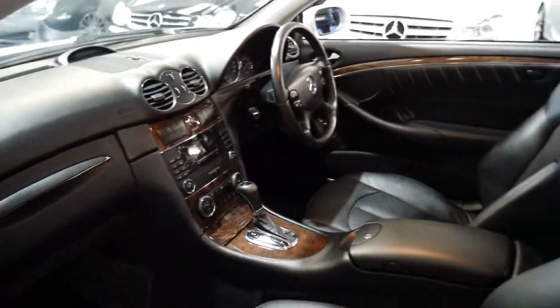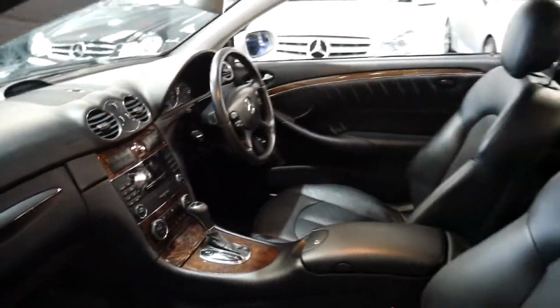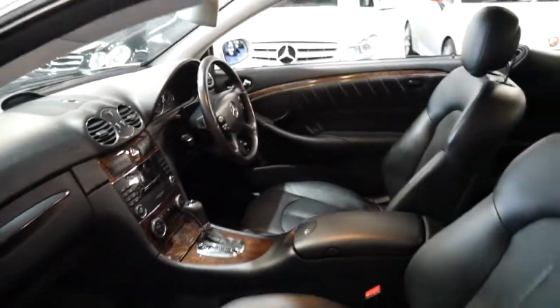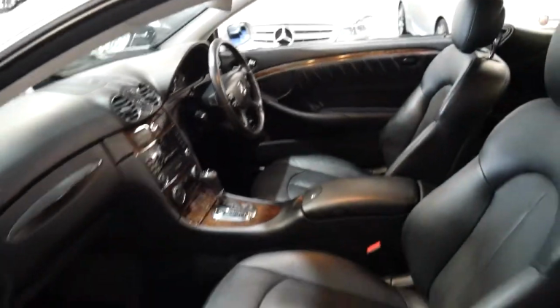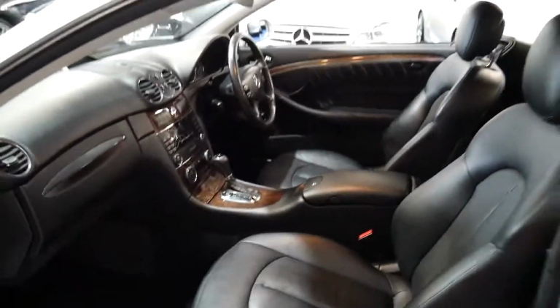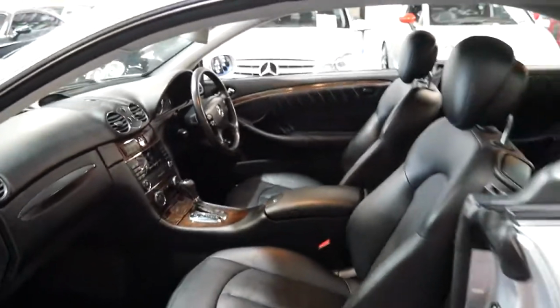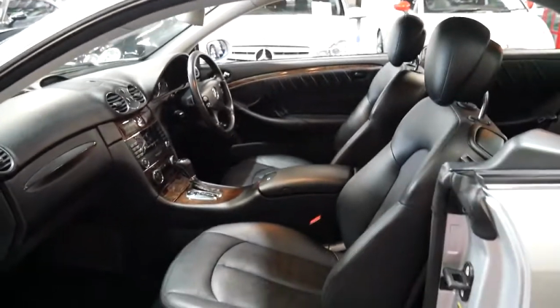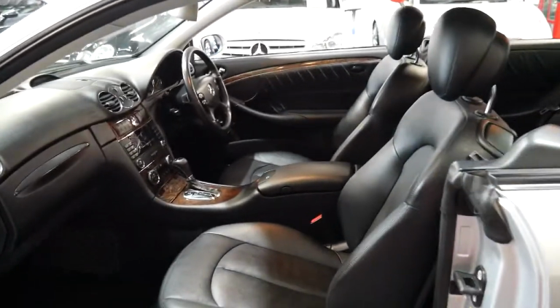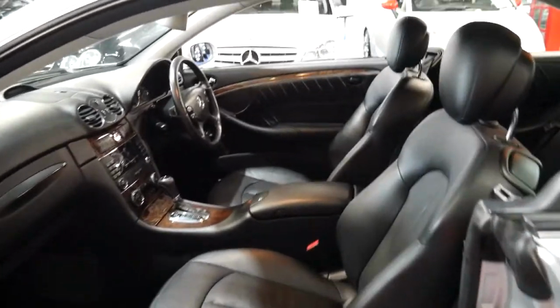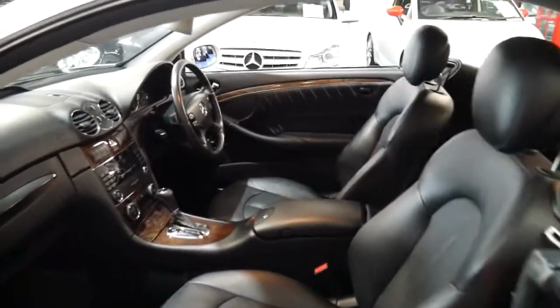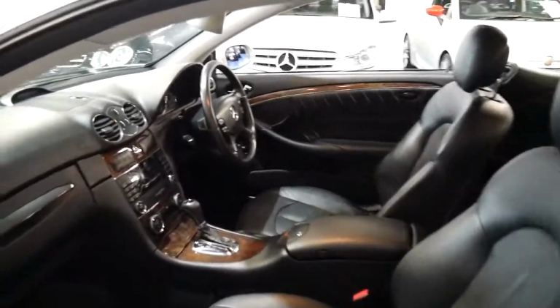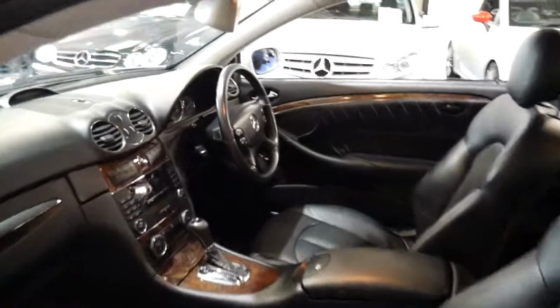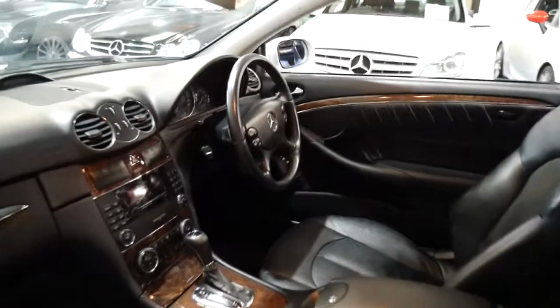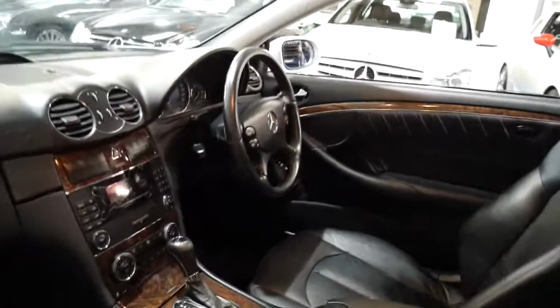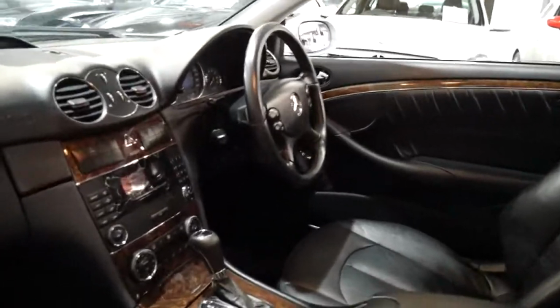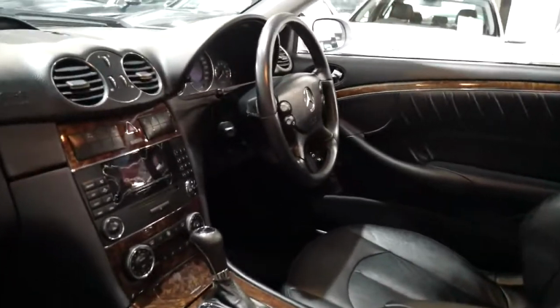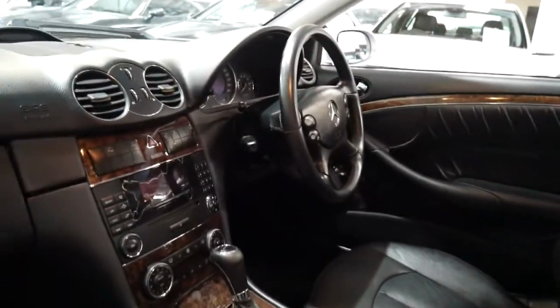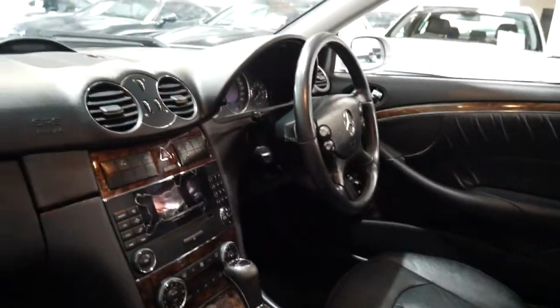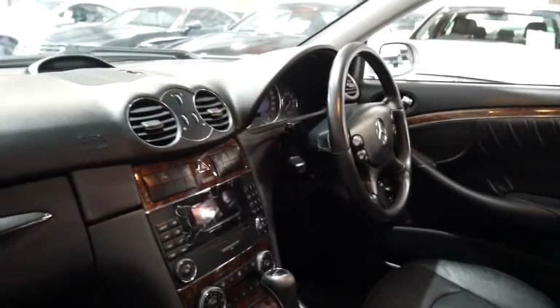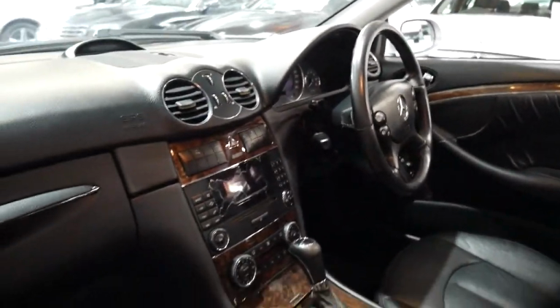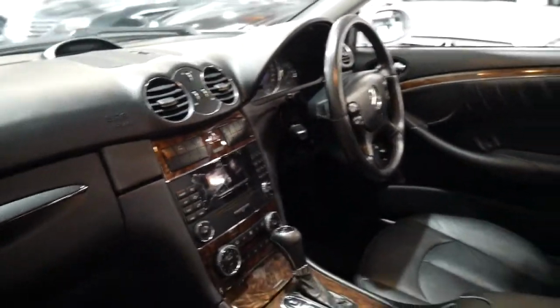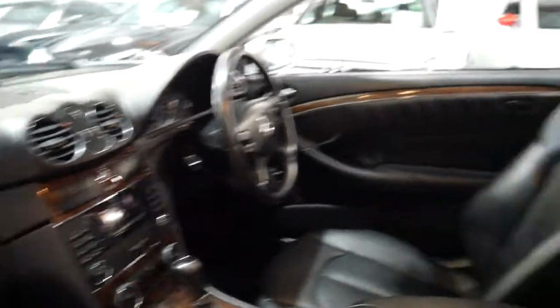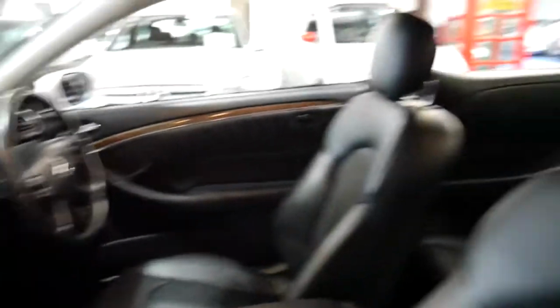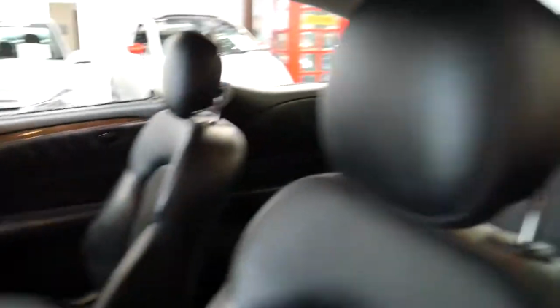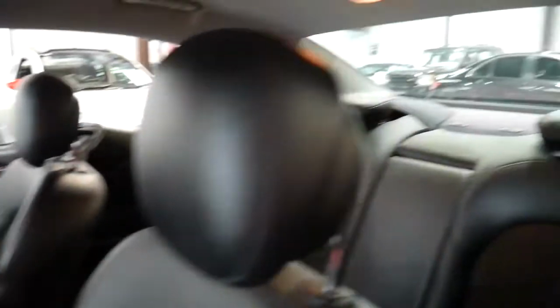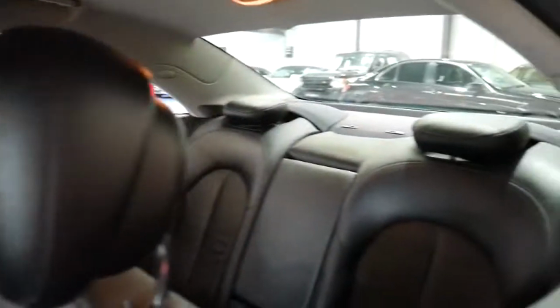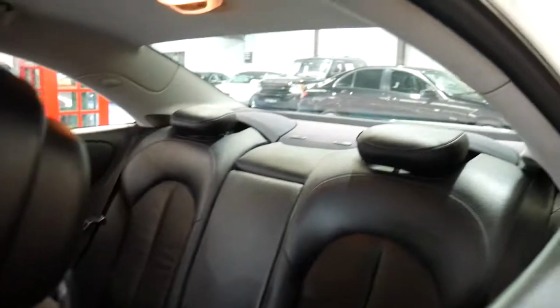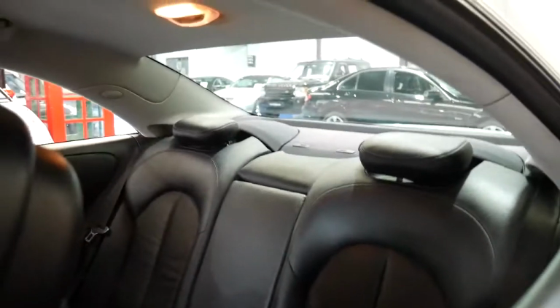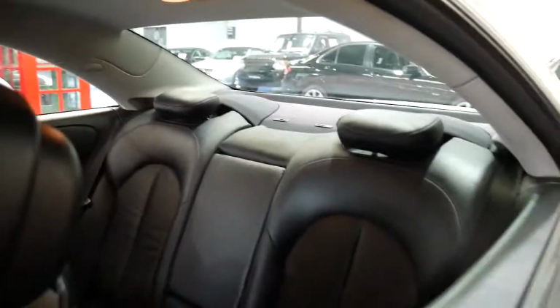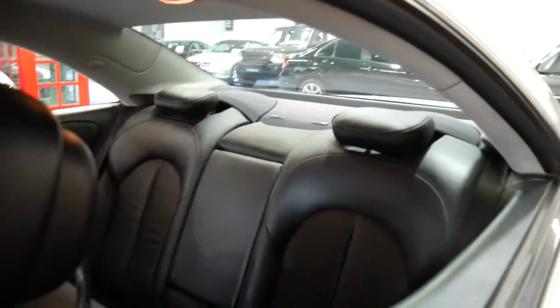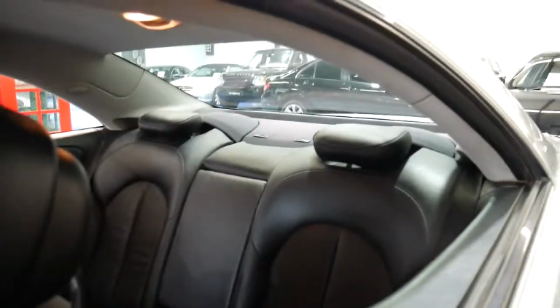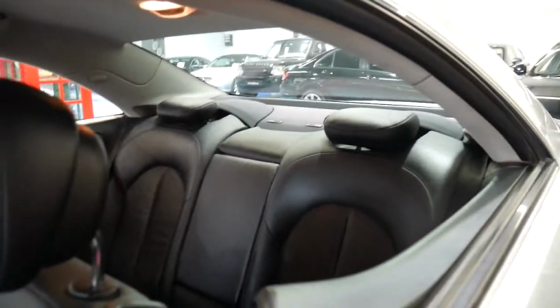It's also got cruise control, it's got front and rear parking sensors which are factory. At the click of a button you can even put down the back headrests, which are down at the moment, so you can see out the back window.